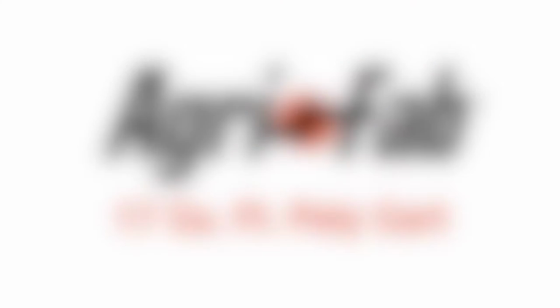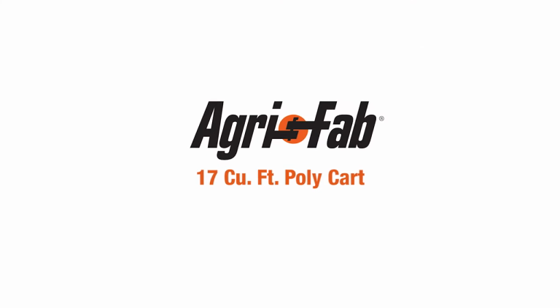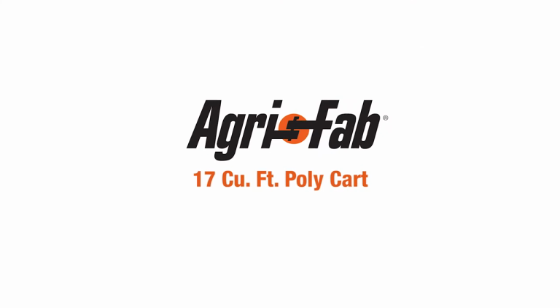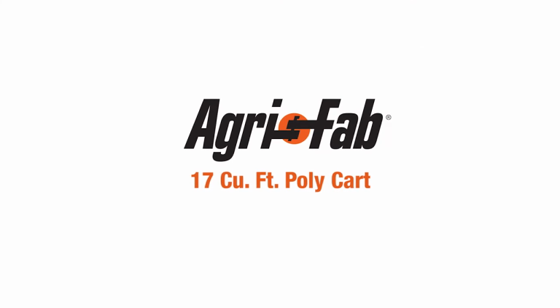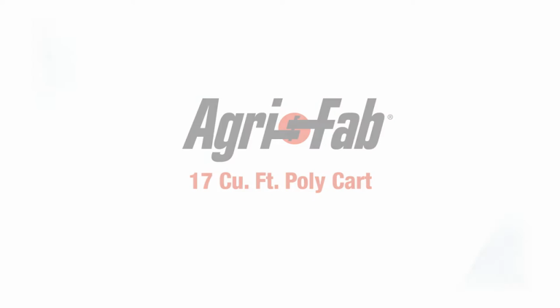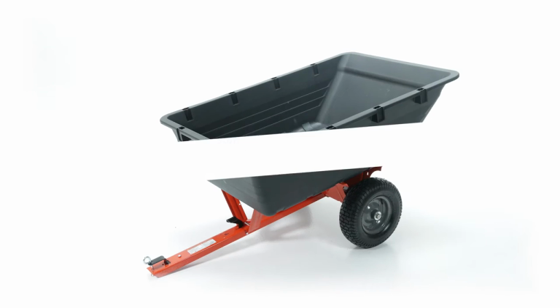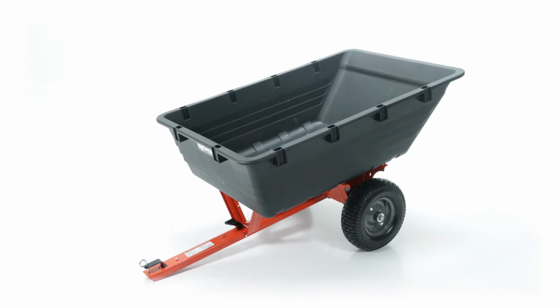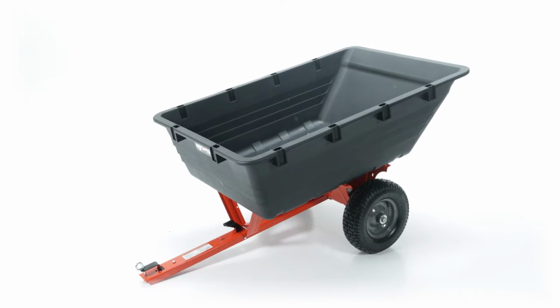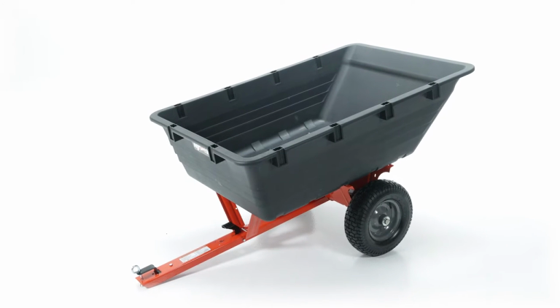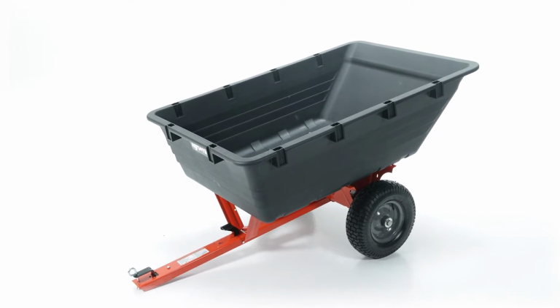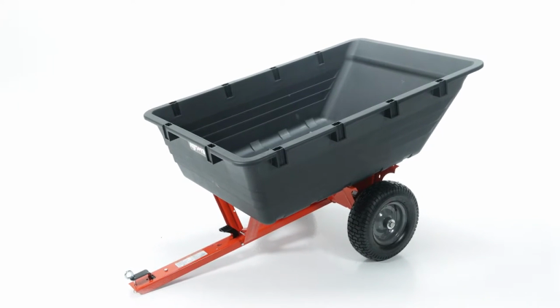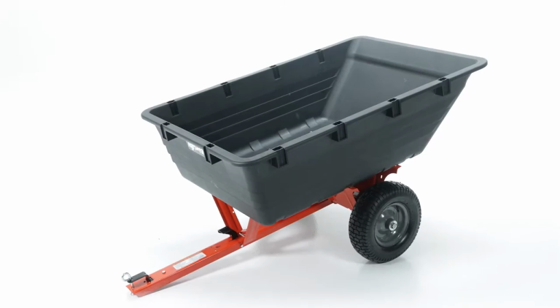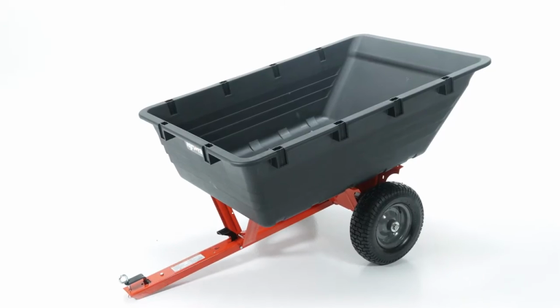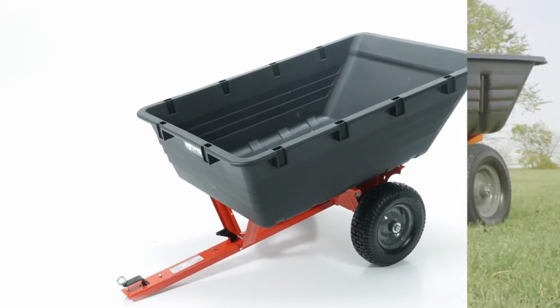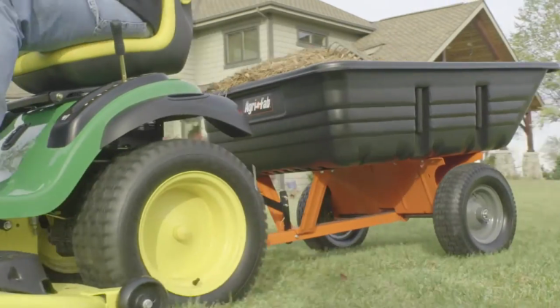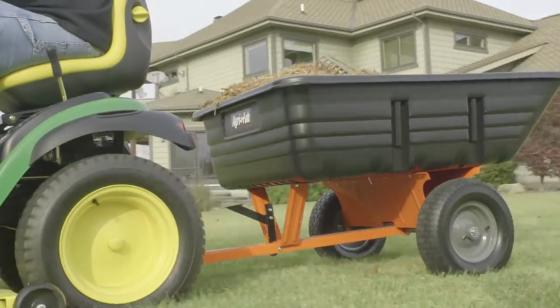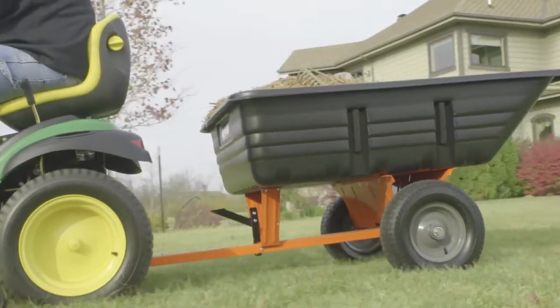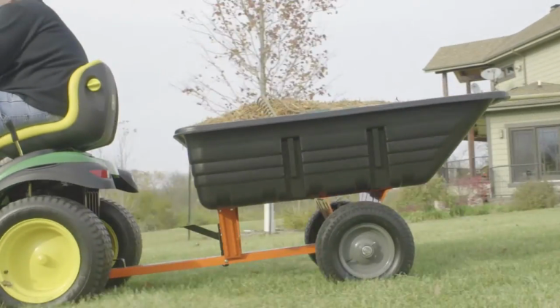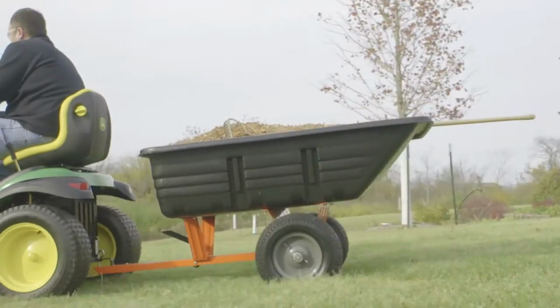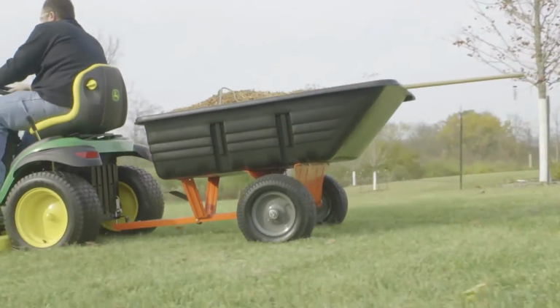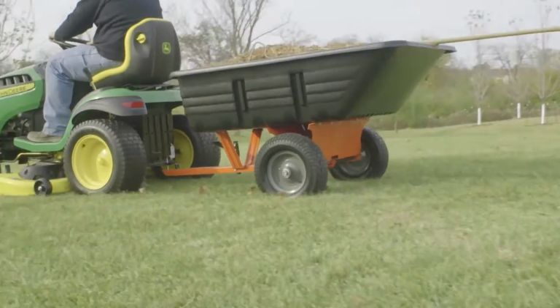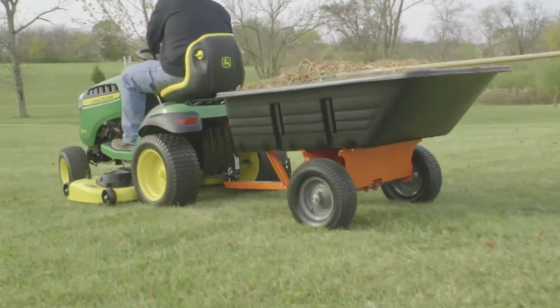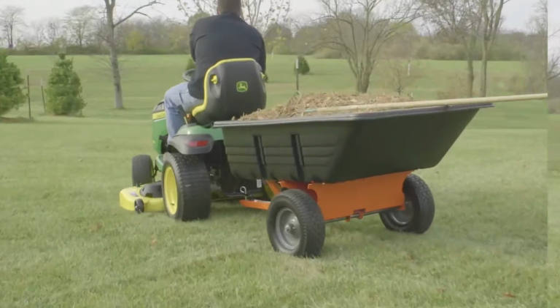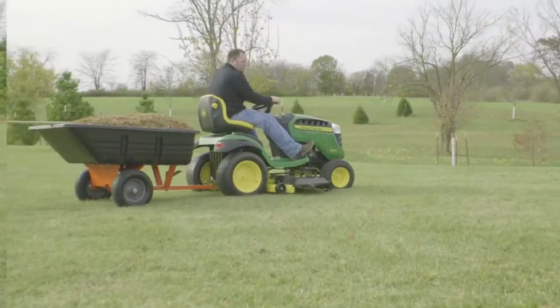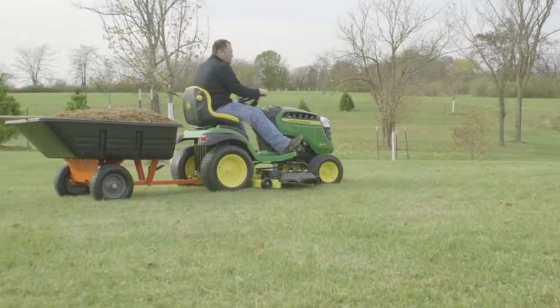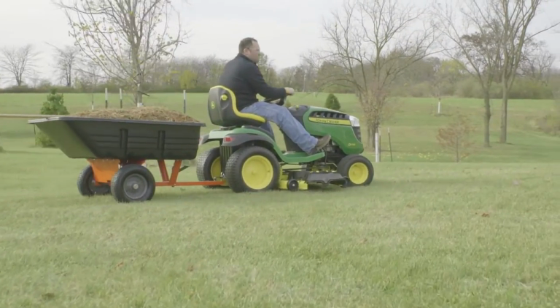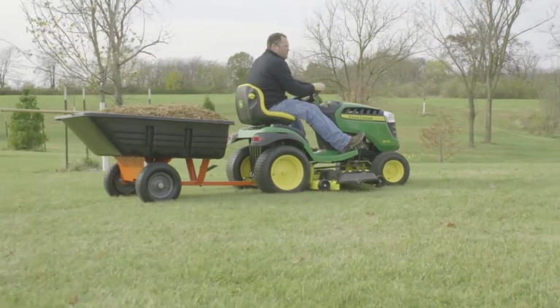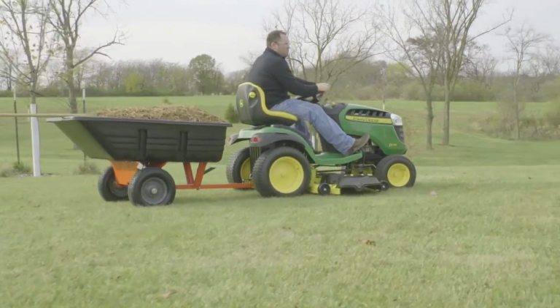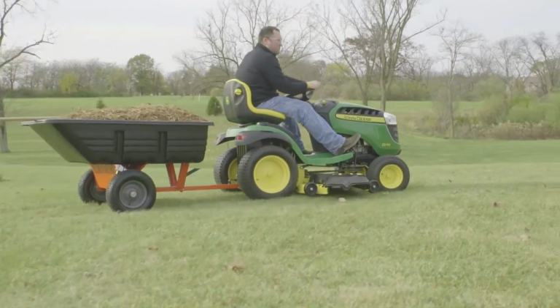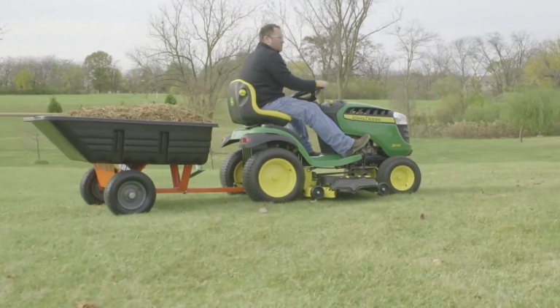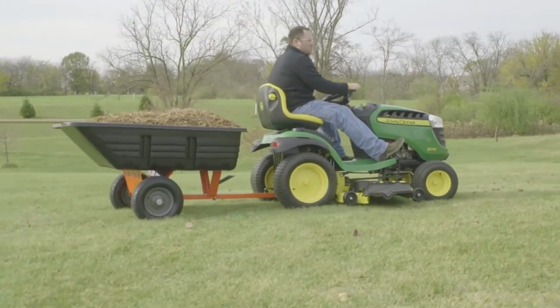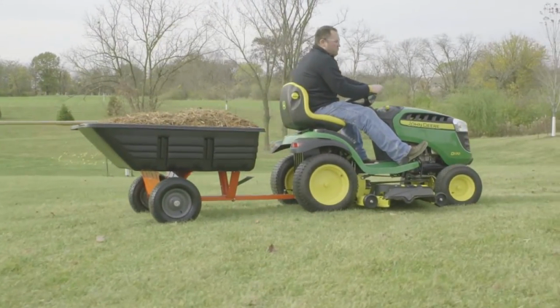Carting your yard care refuse just got a whole lot easier with the 17 cubic foot Polykart. The smooth rolling pneumatic tires roll easily over rough terrain, and the durable polycarbonate bed ensures a longer product life, no matter how you use it.